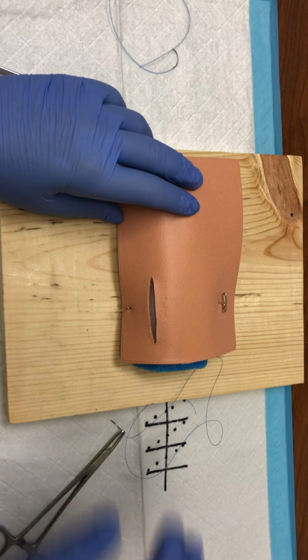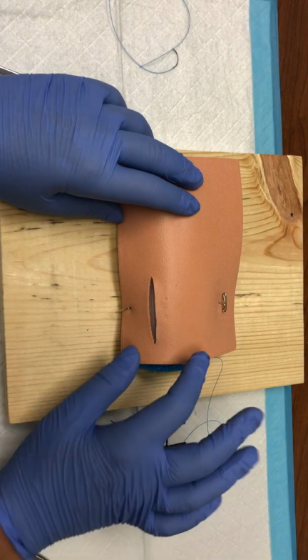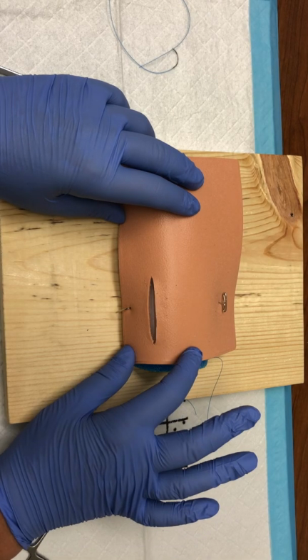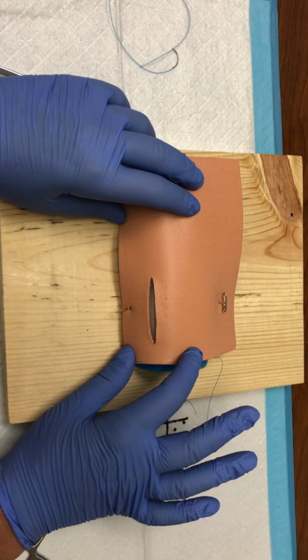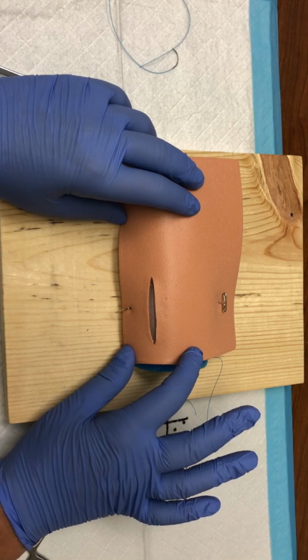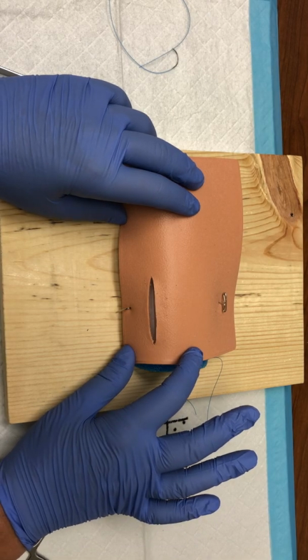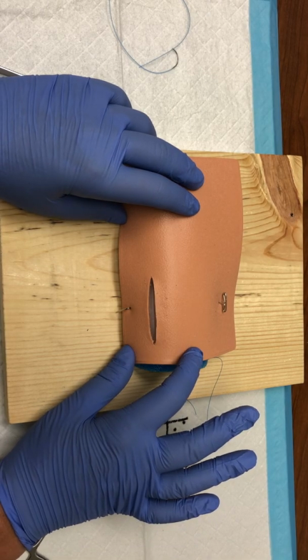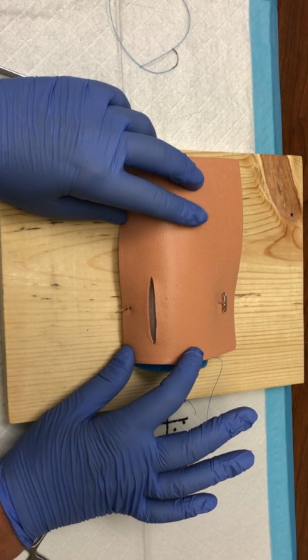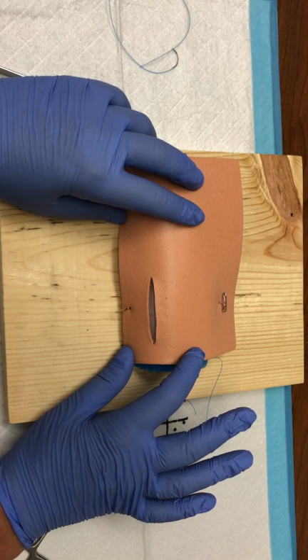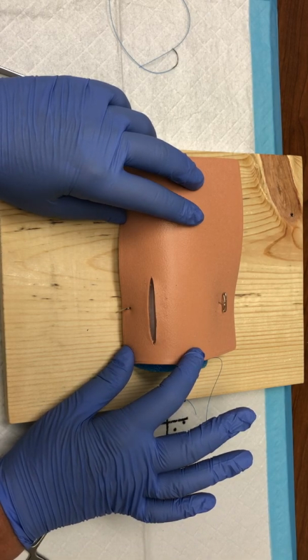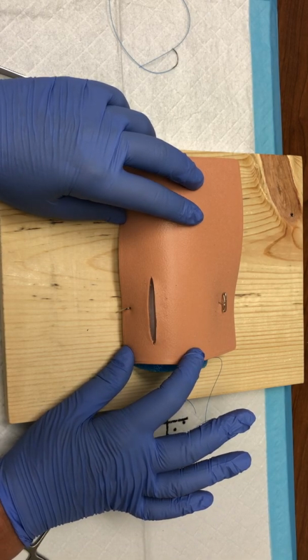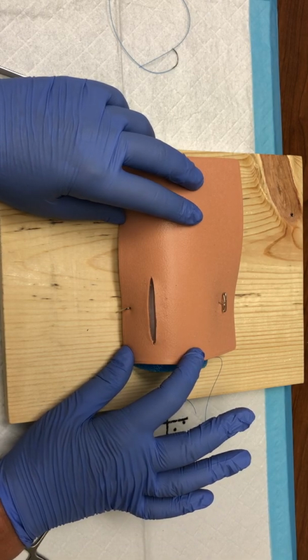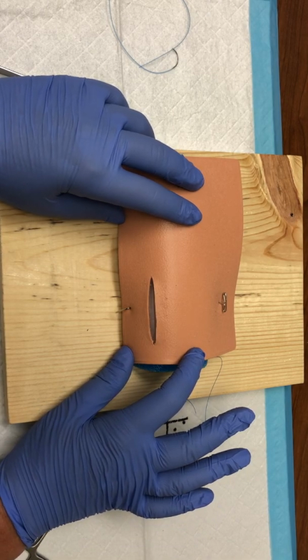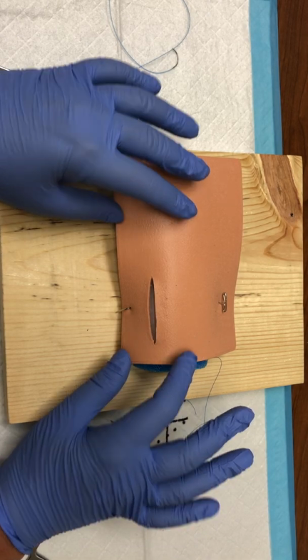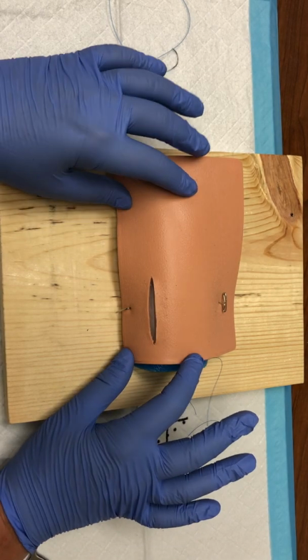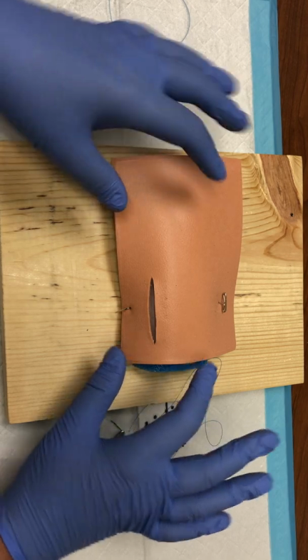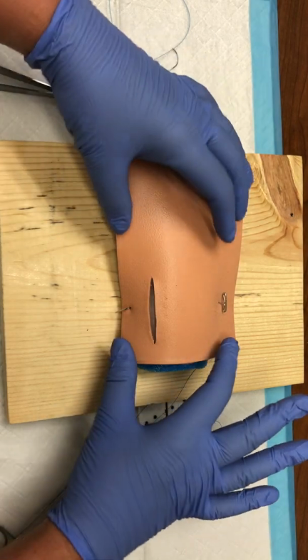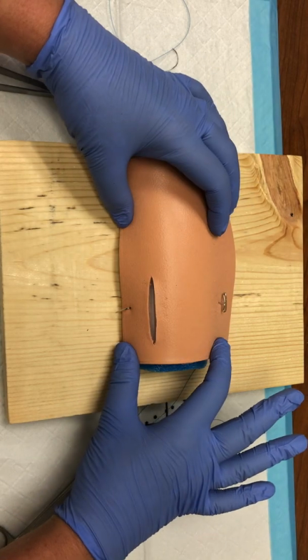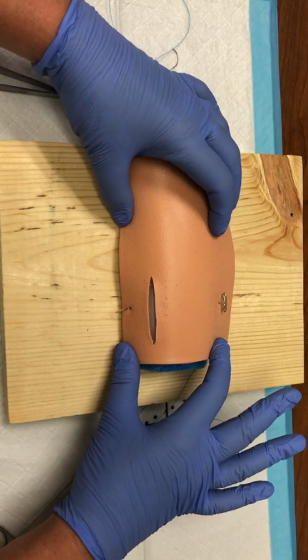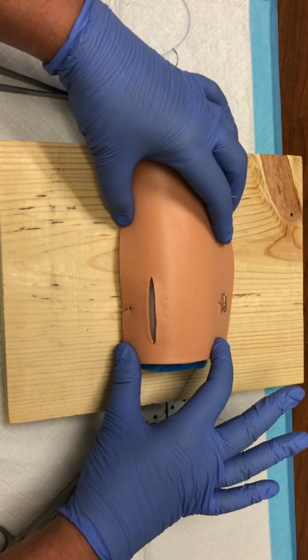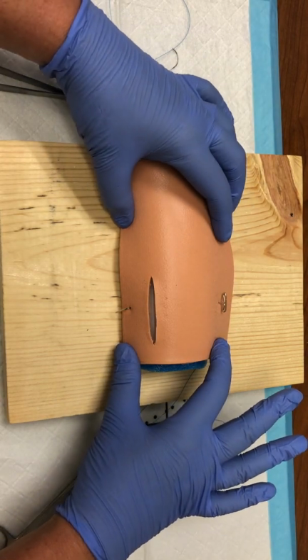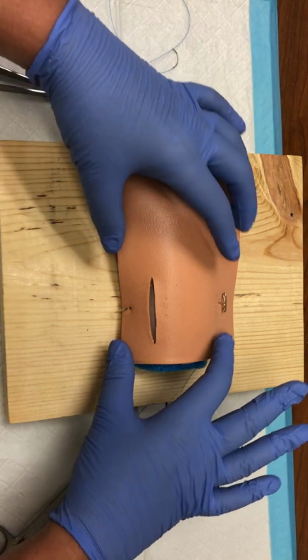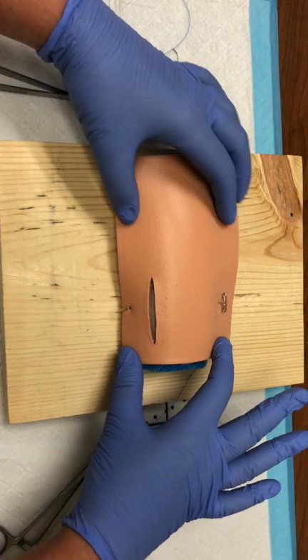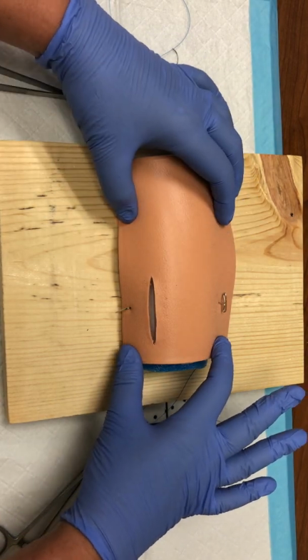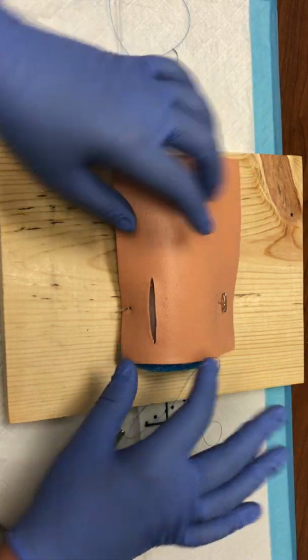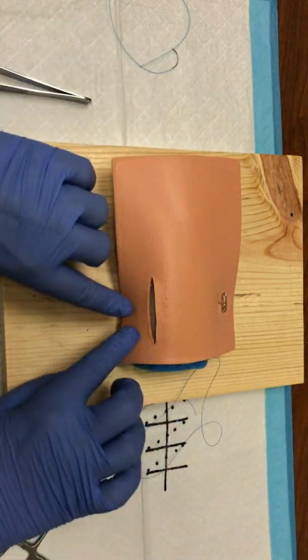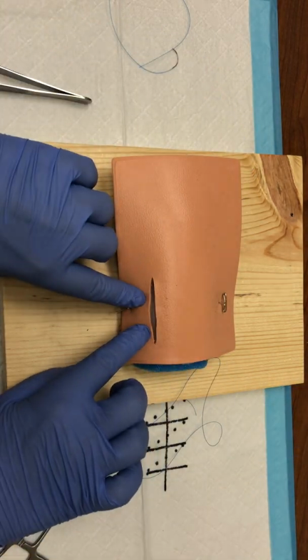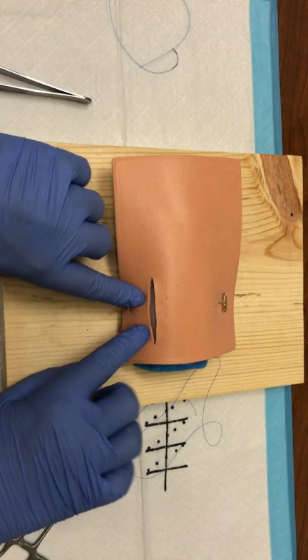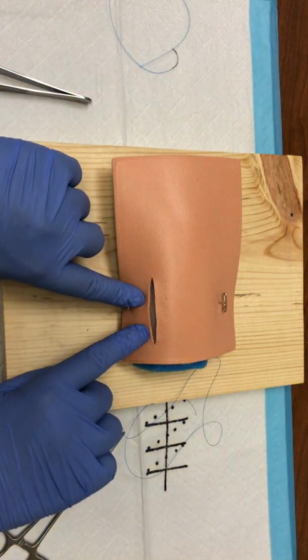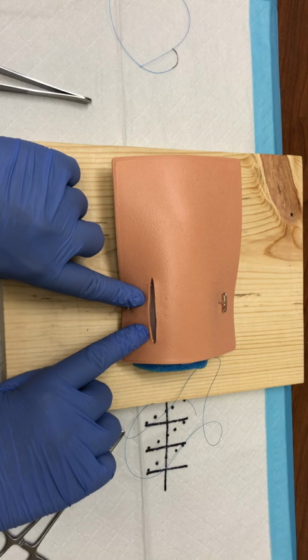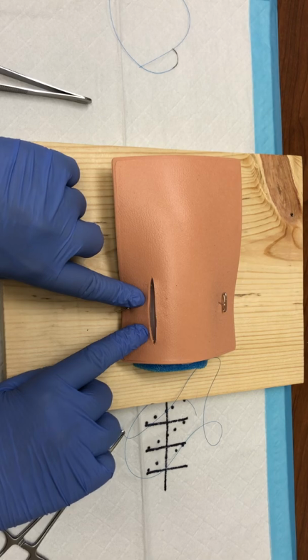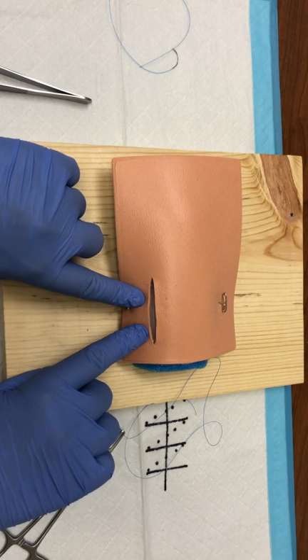This is going to demonstrate a subcuticular suturing method. For the sake of this video, I went ahead and stretched the fake skin overboard just so that you can hopefully see inside the depth of the wound better.